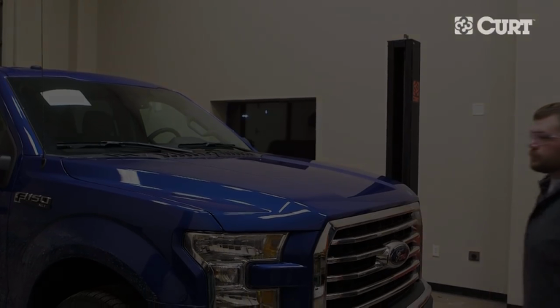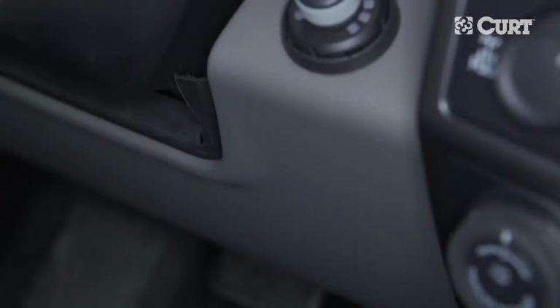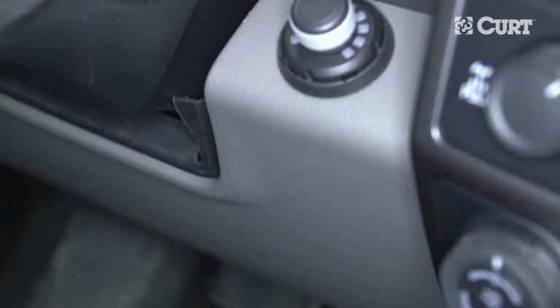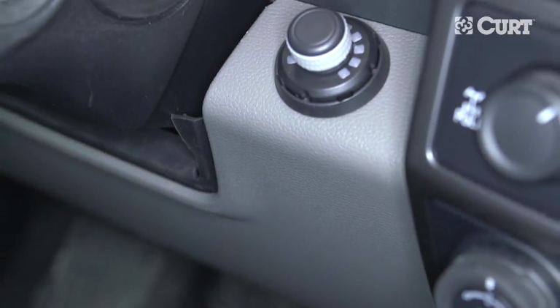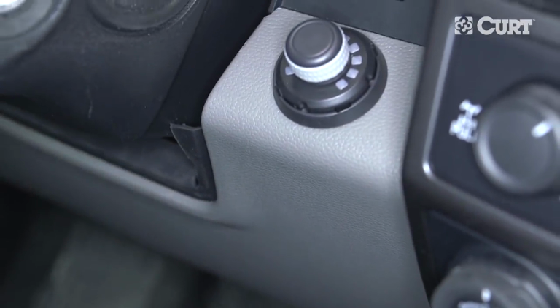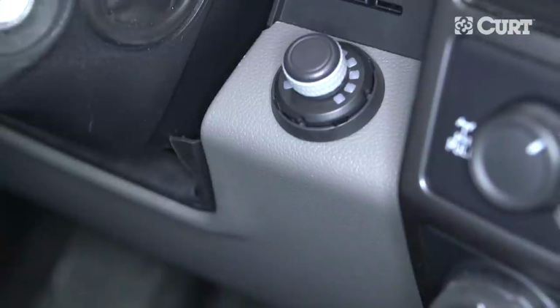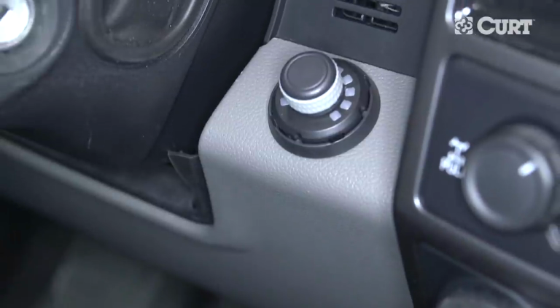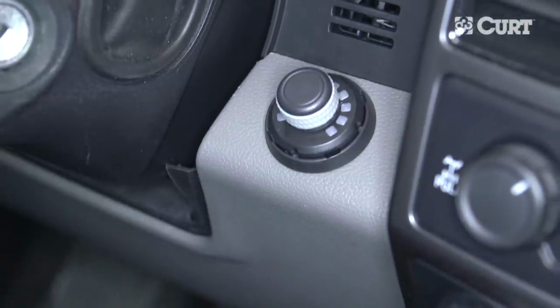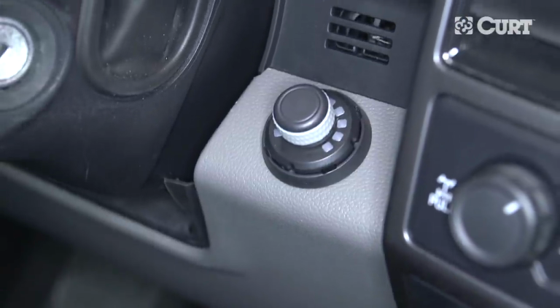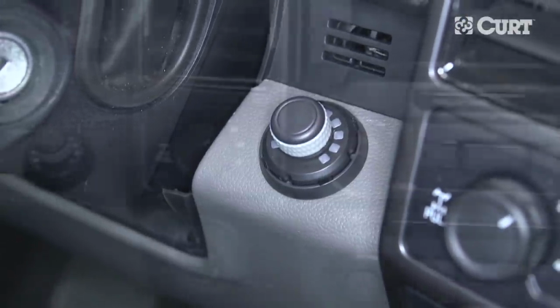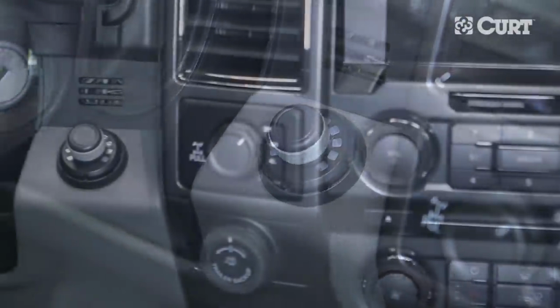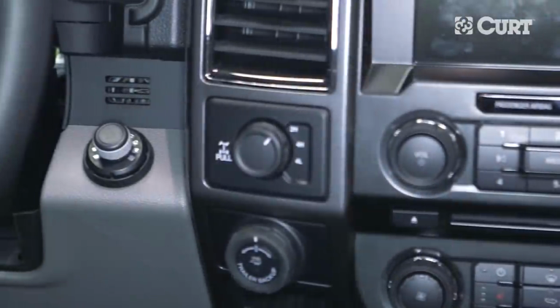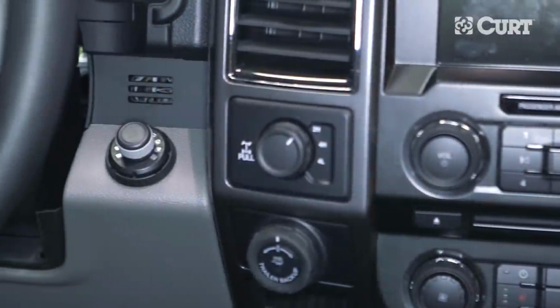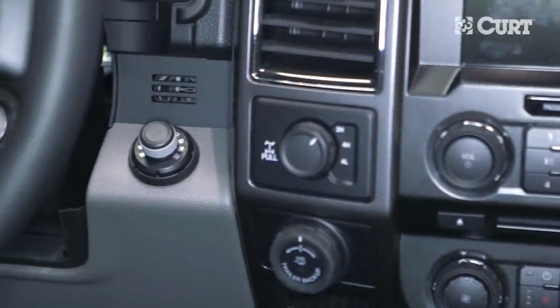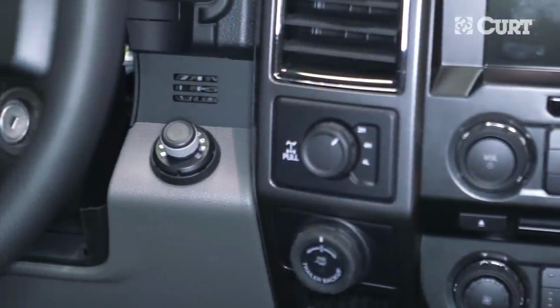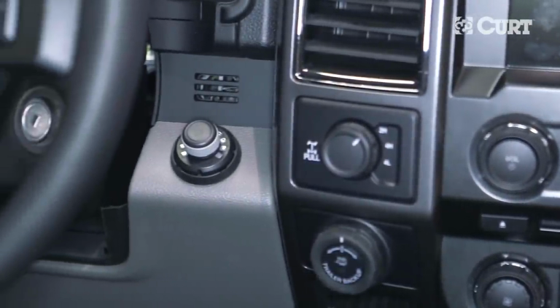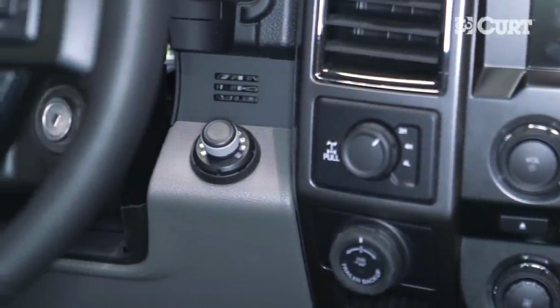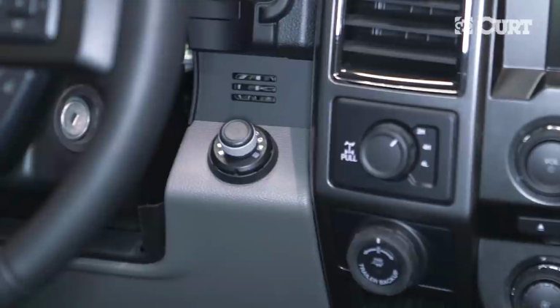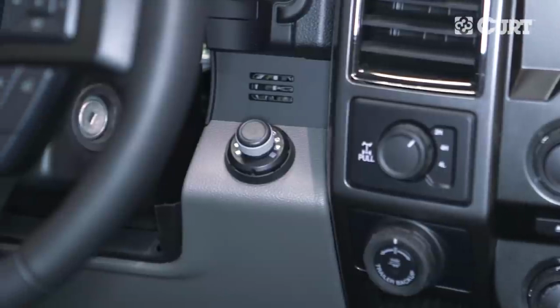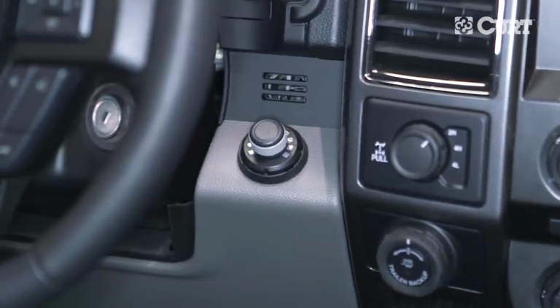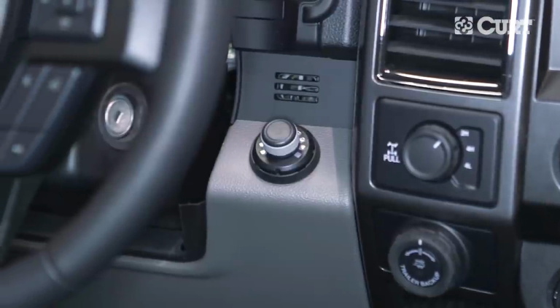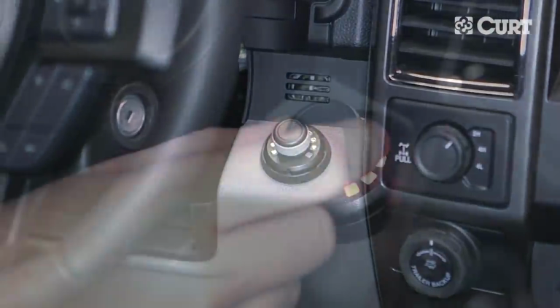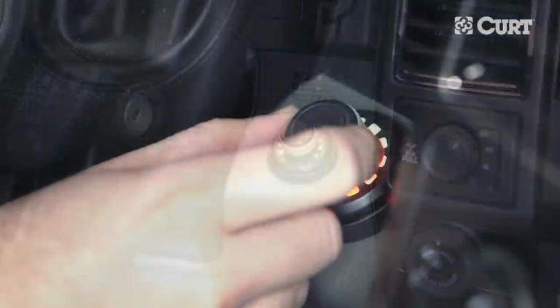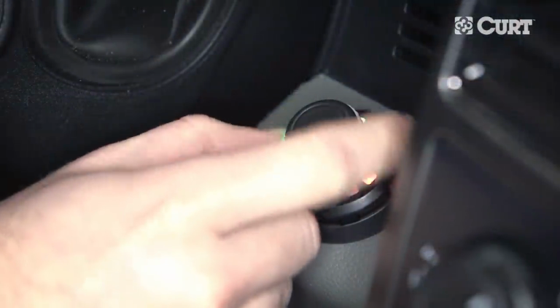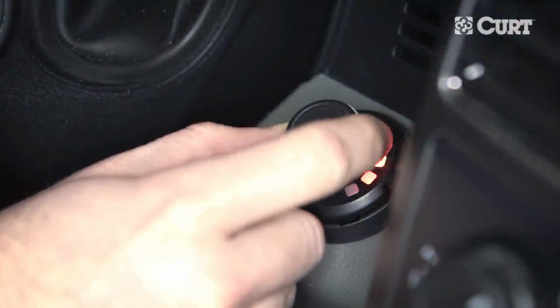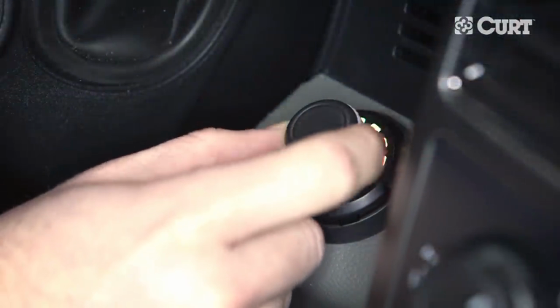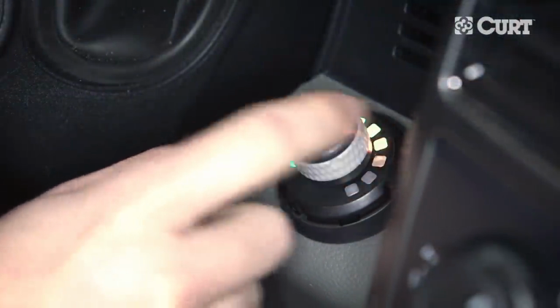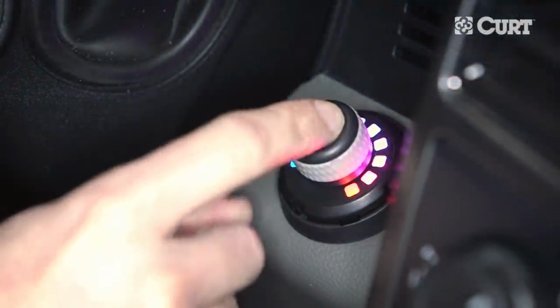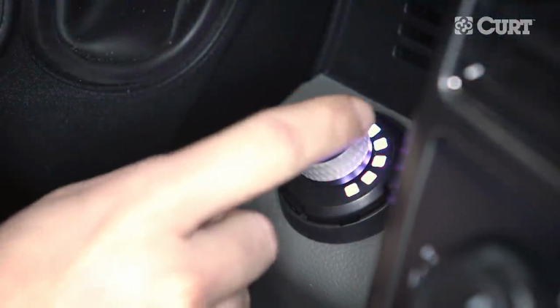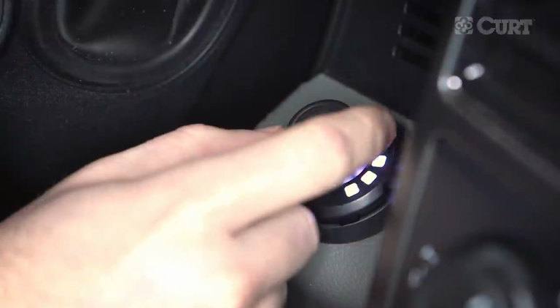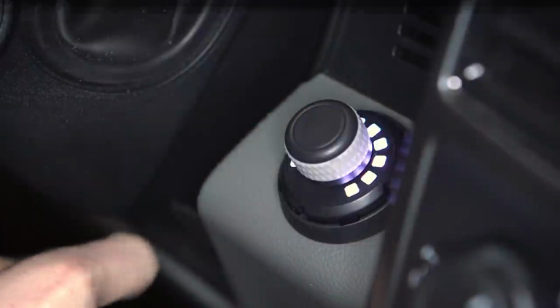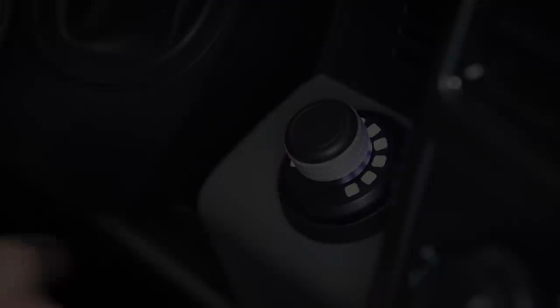This completes the installation of the CURT 51170 Spectrum Brake Control. Before you tow, you must read and understand the user manual to properly use the brake control. Thank you for watching this video. Now you have the power to bring it.